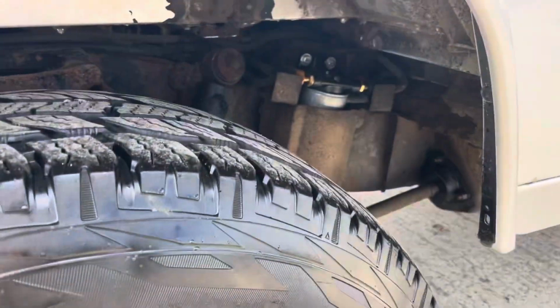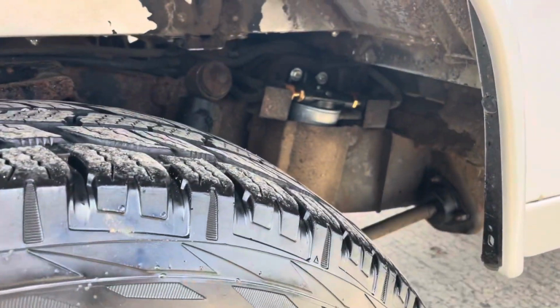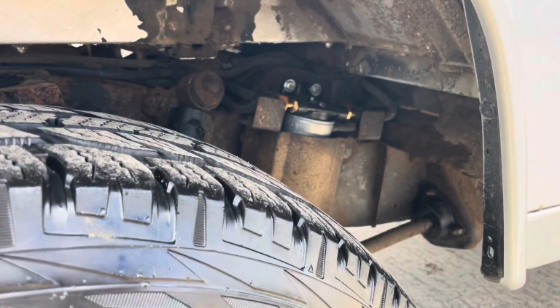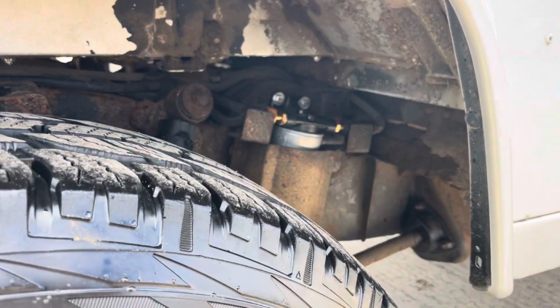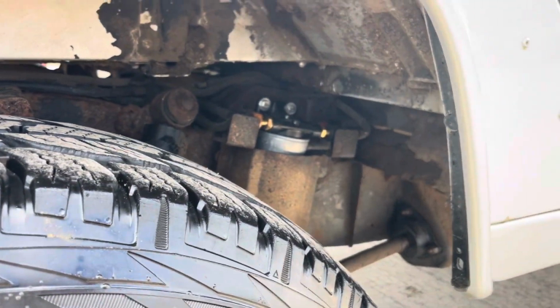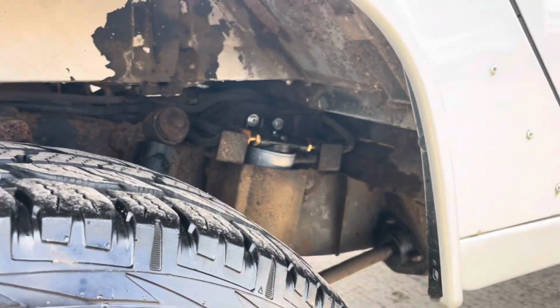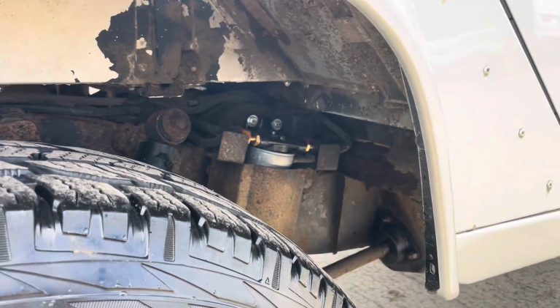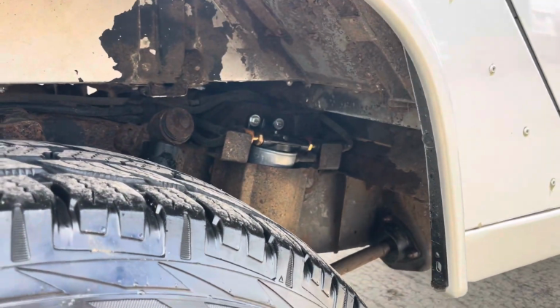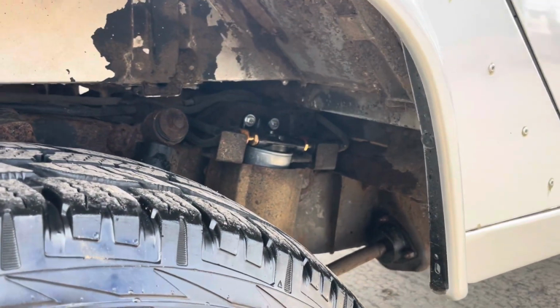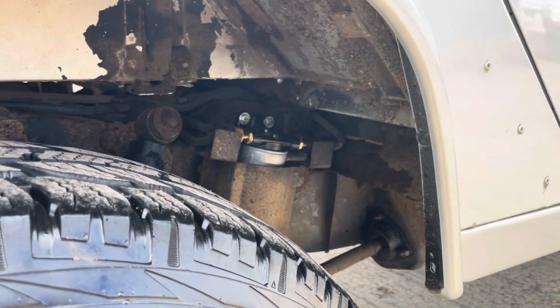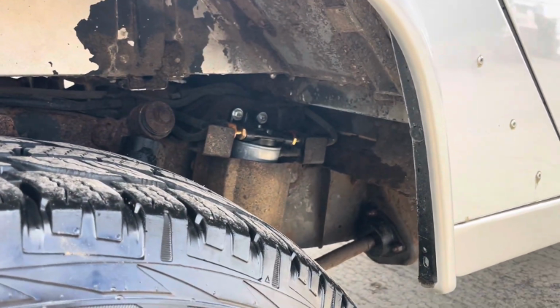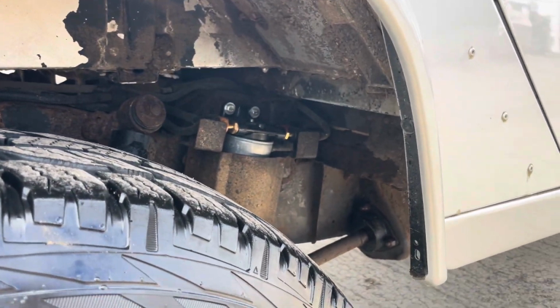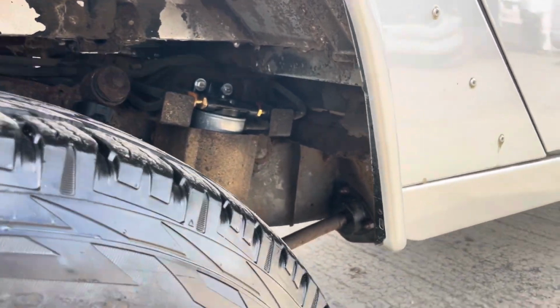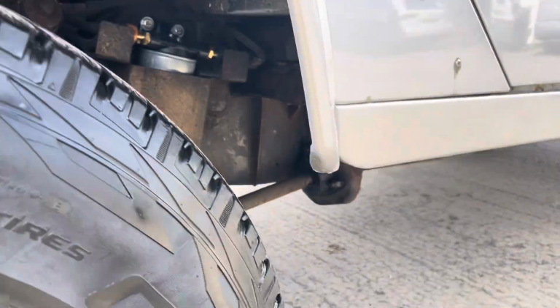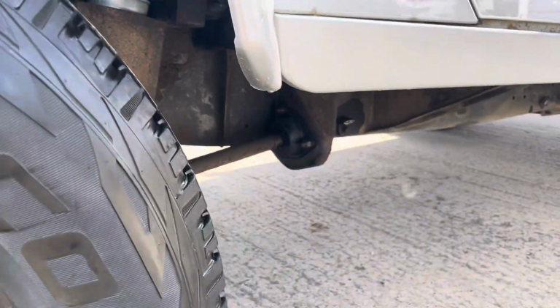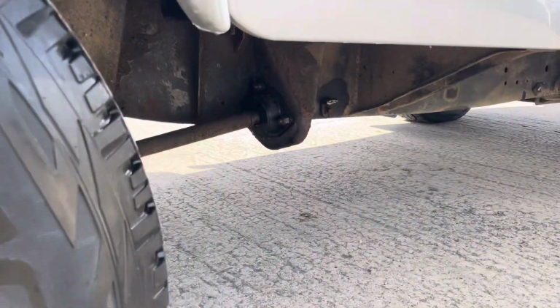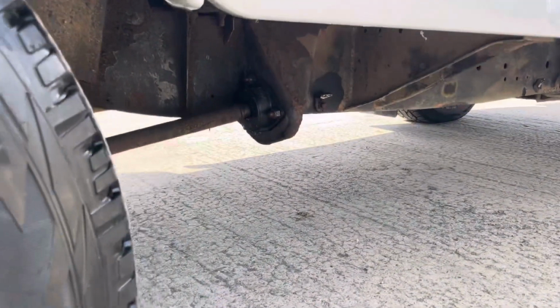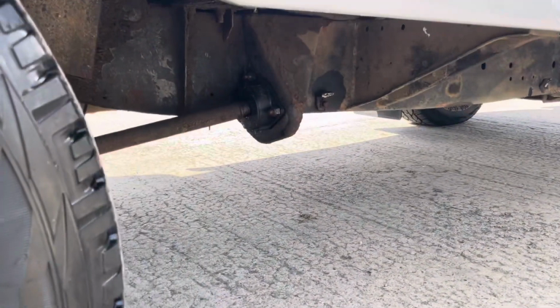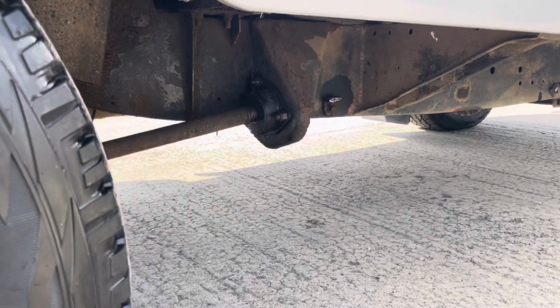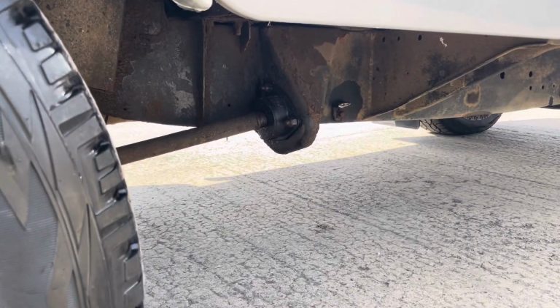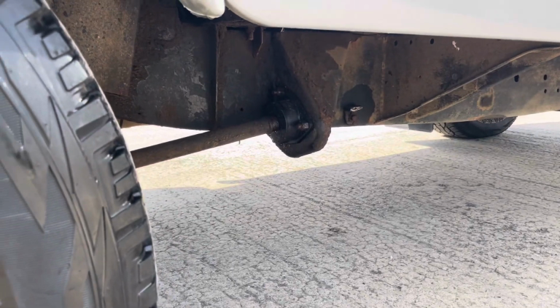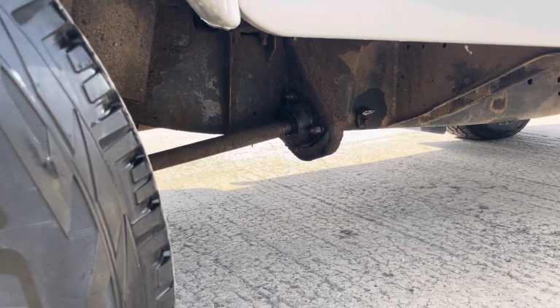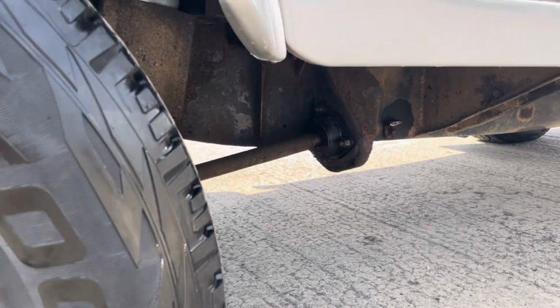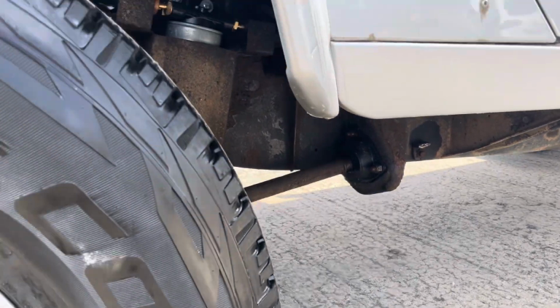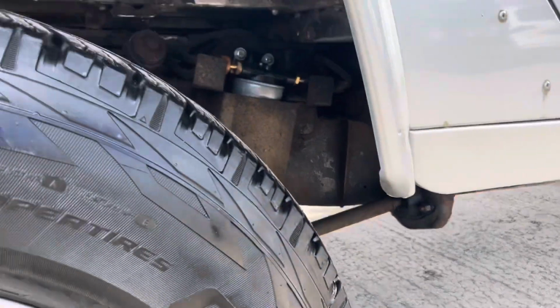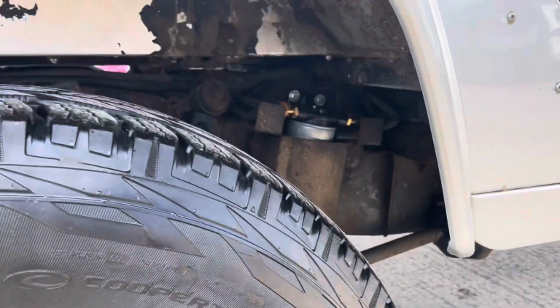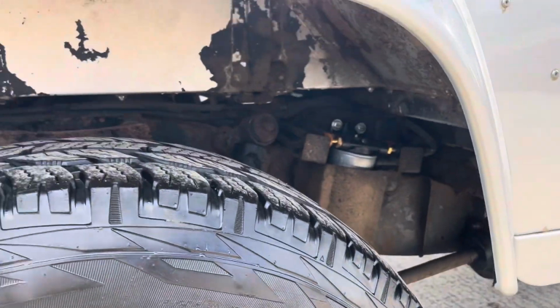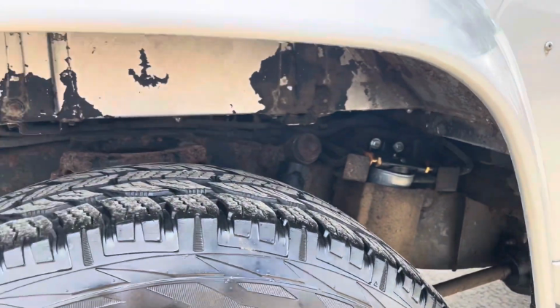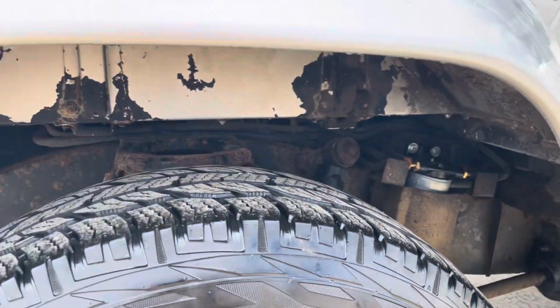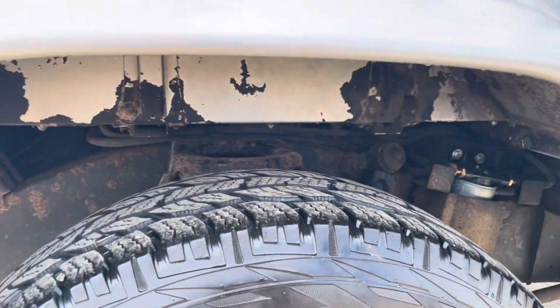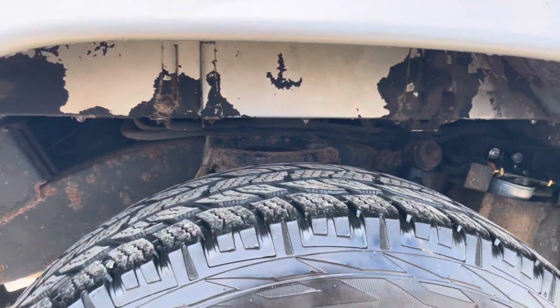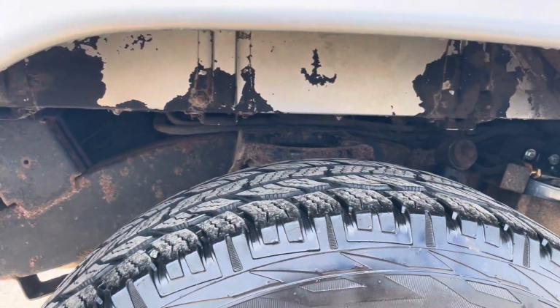It's just had a fuel filter as part of the service, and it had a couple of bushes done as well.